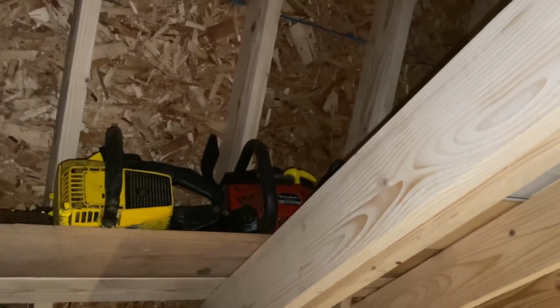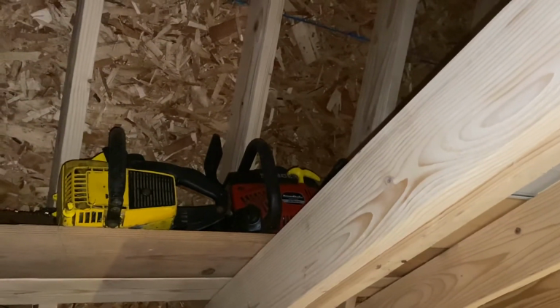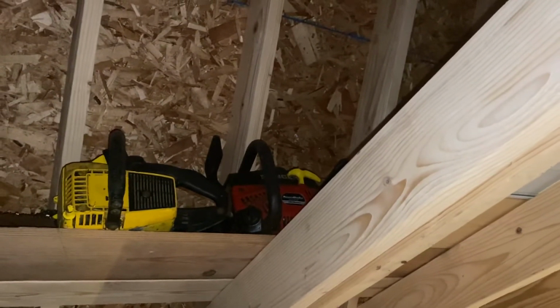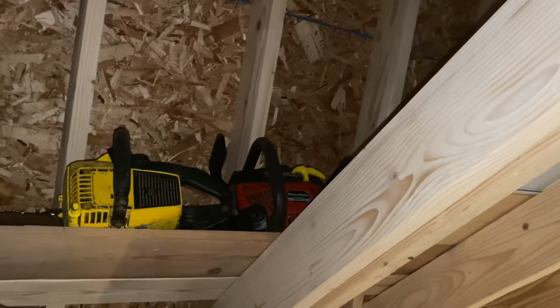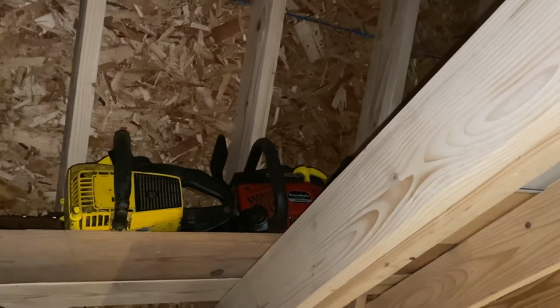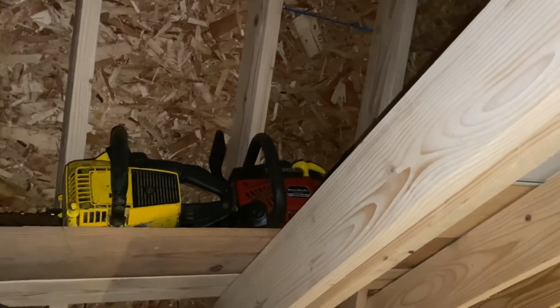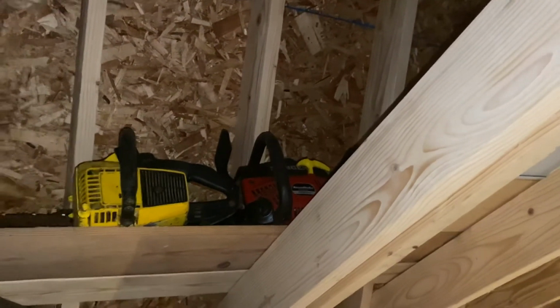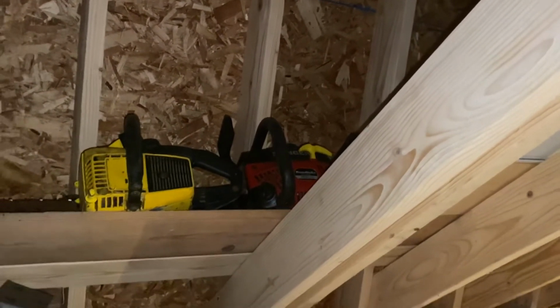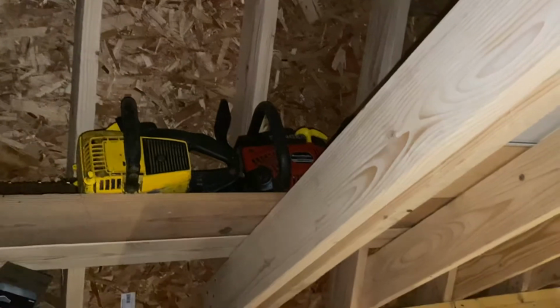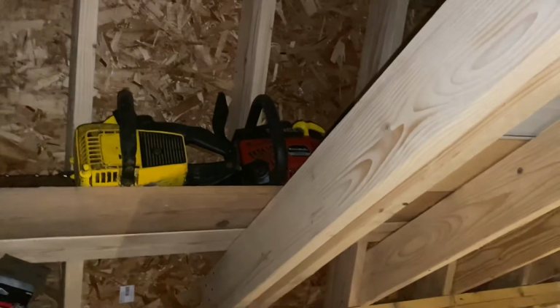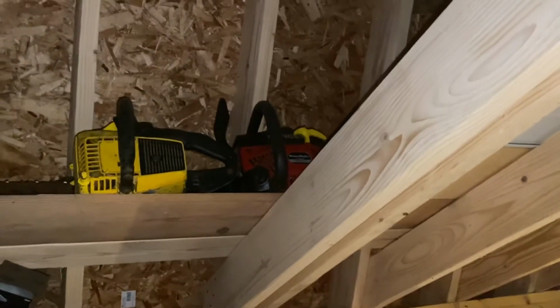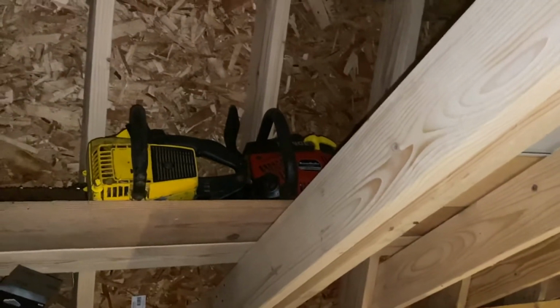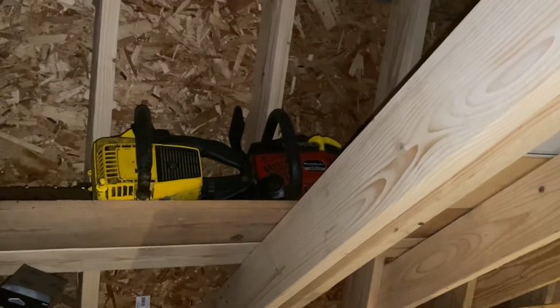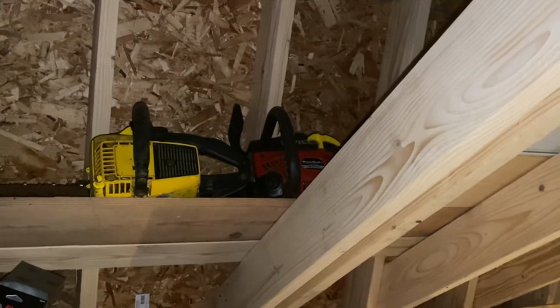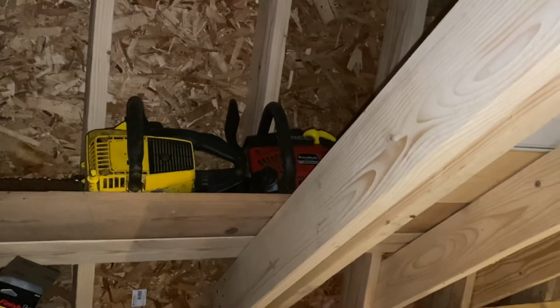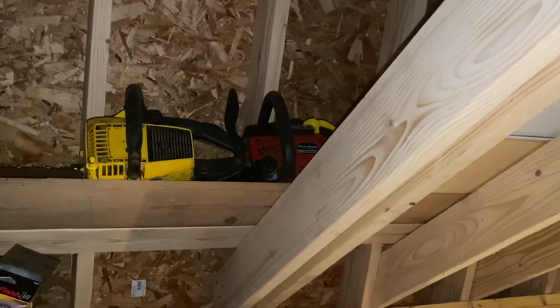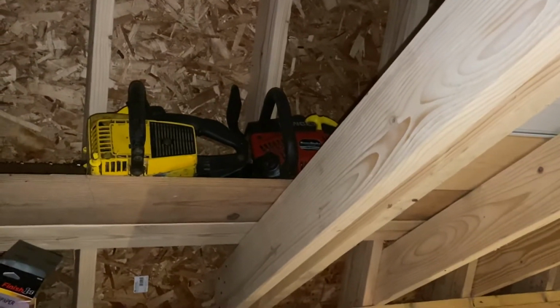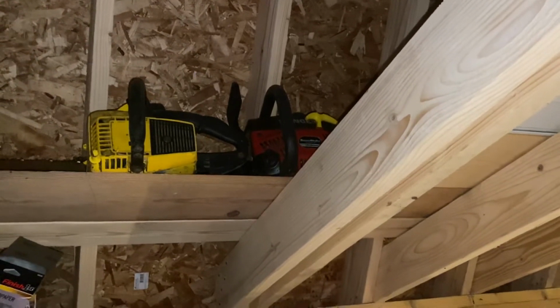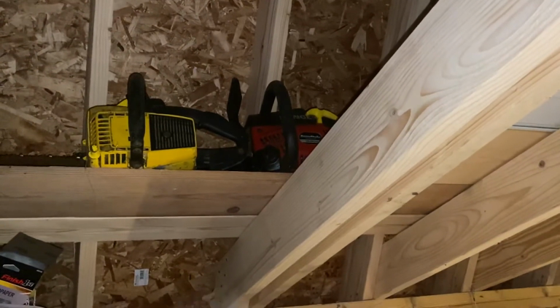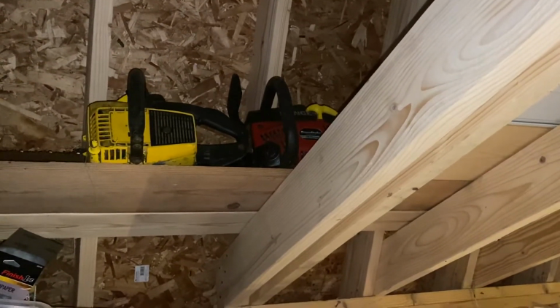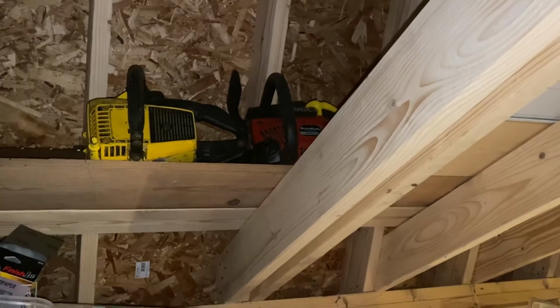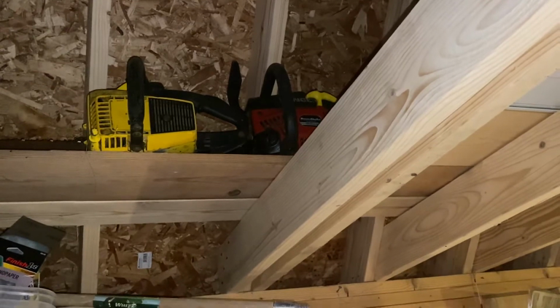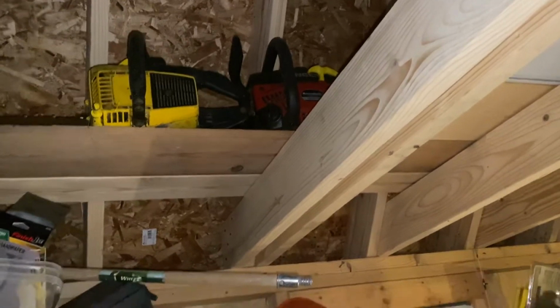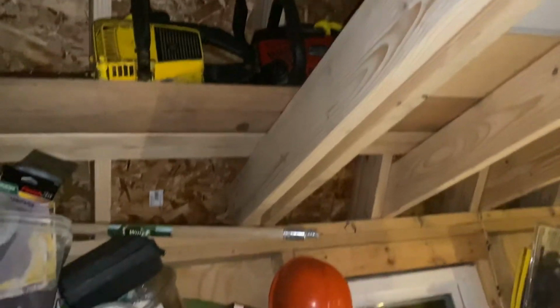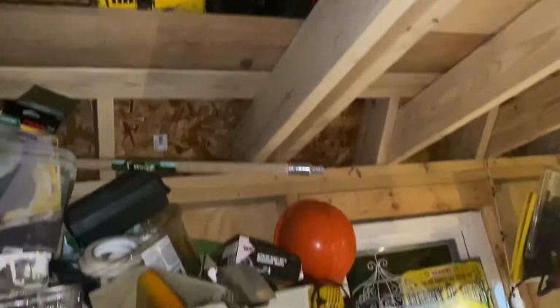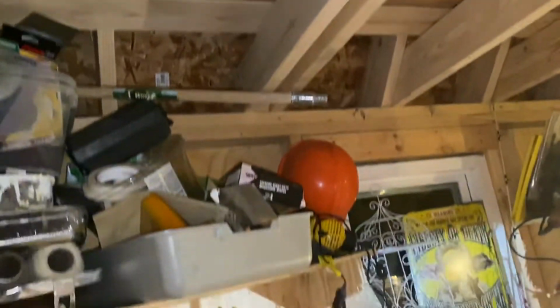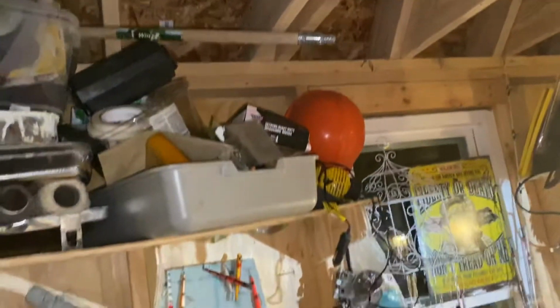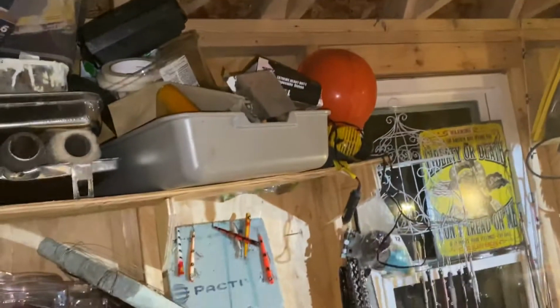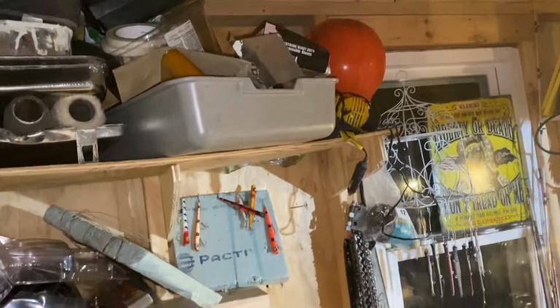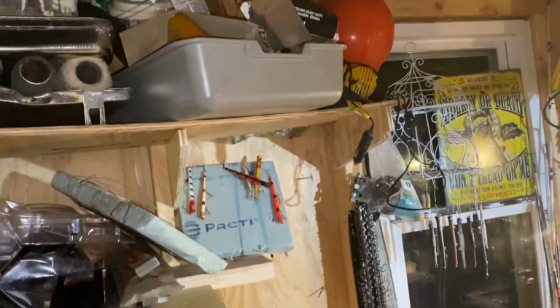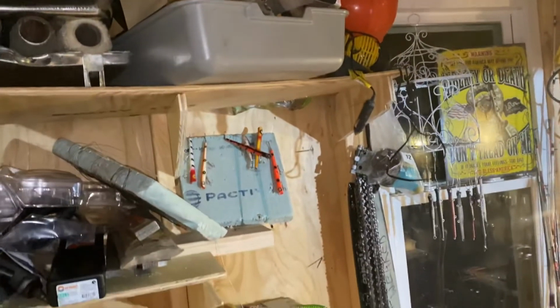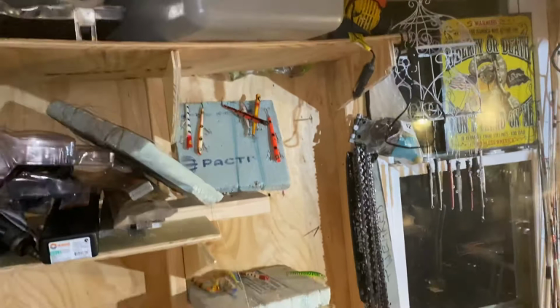I have a giant come-along — the biggest one Tractor Supply sells. I believe it's three and a half ton. It's a lot bigger than them little half ton ones that you buy for pulling engines.